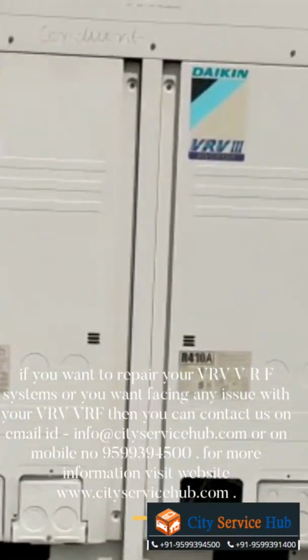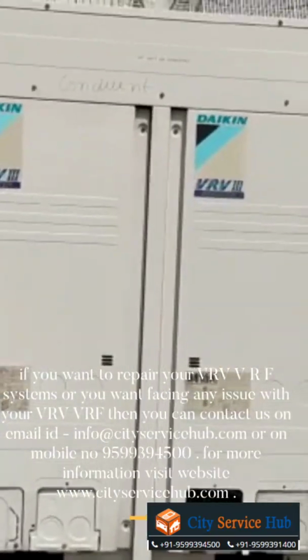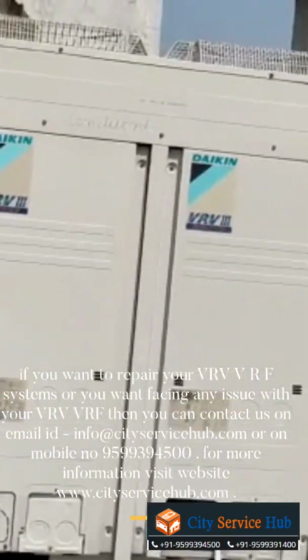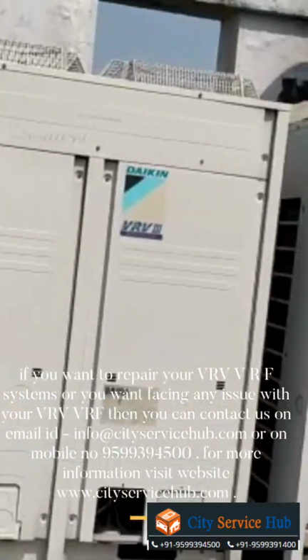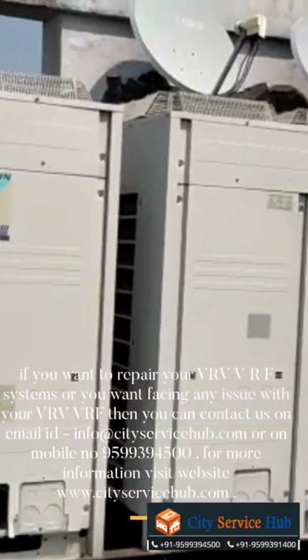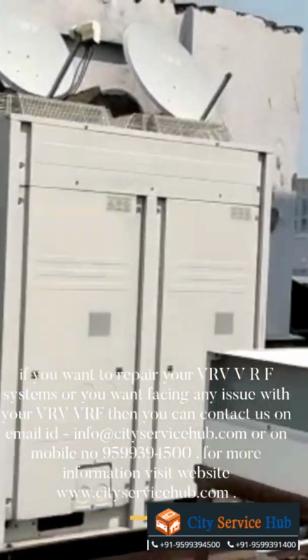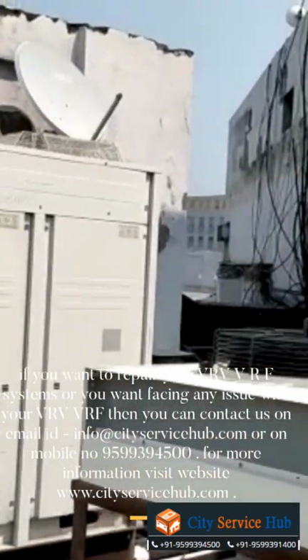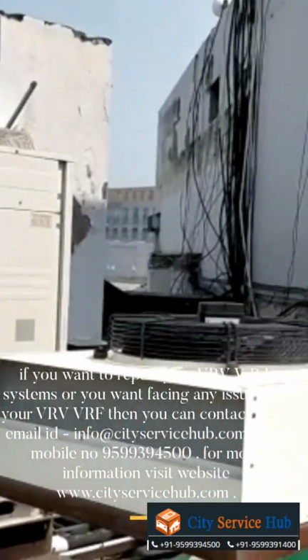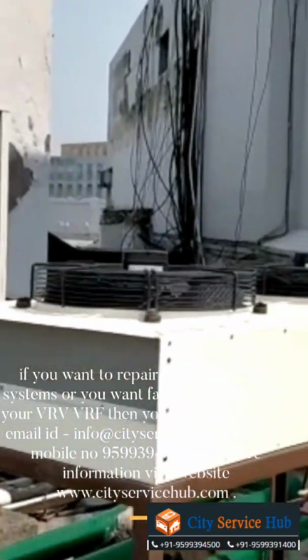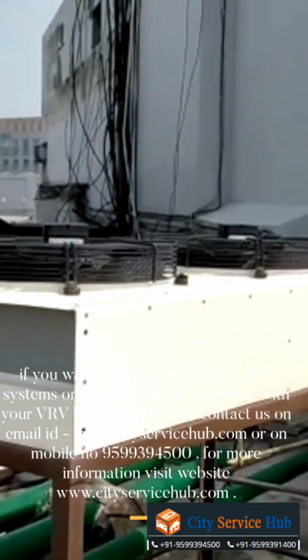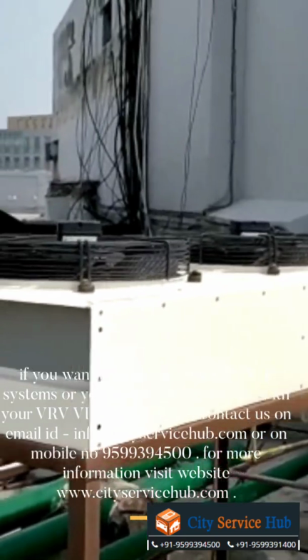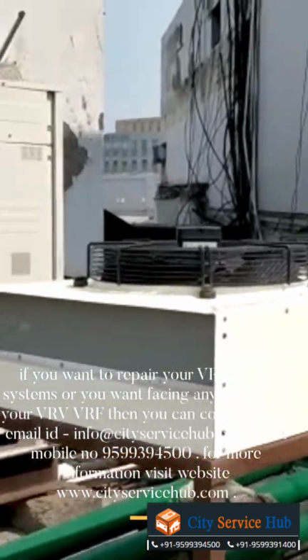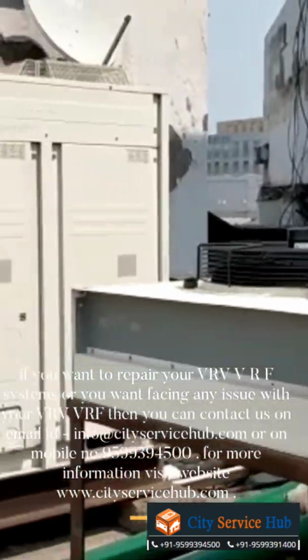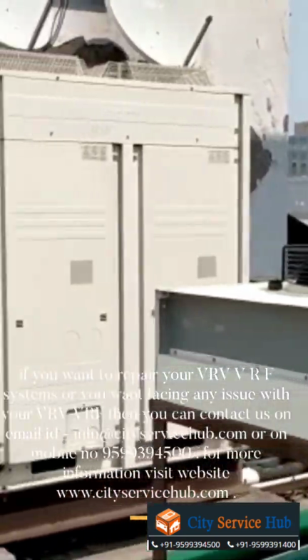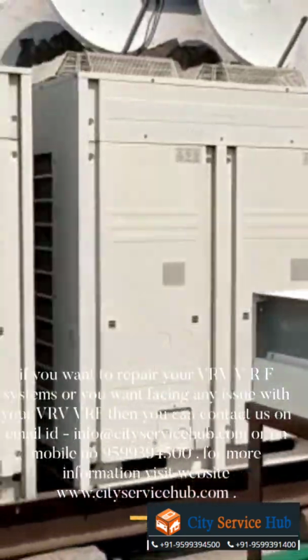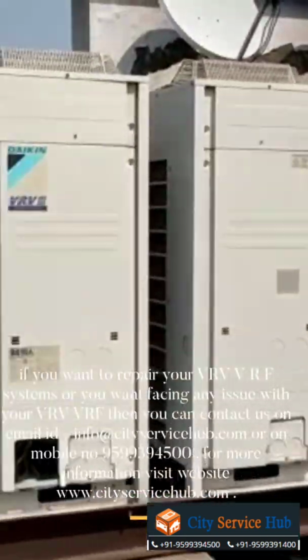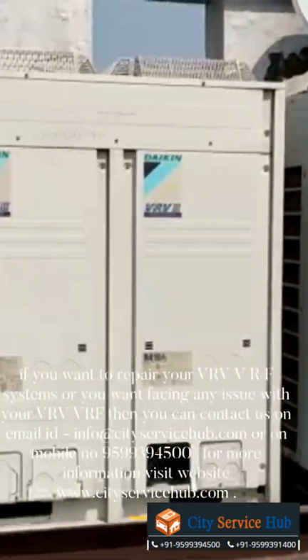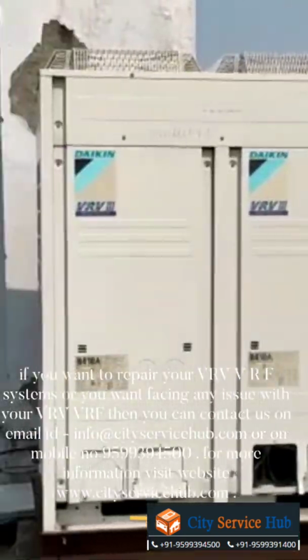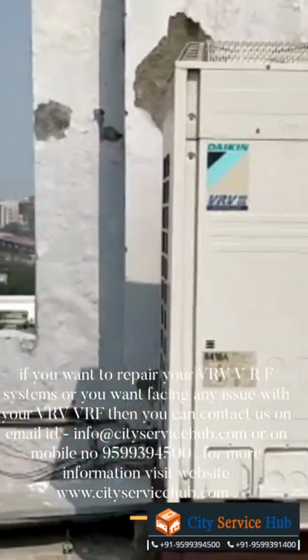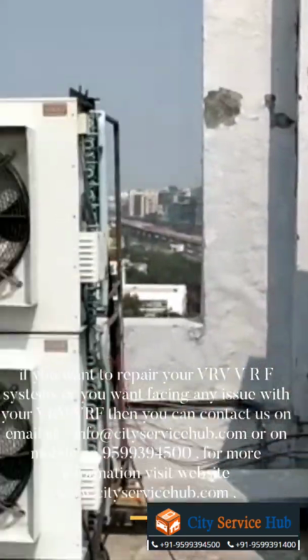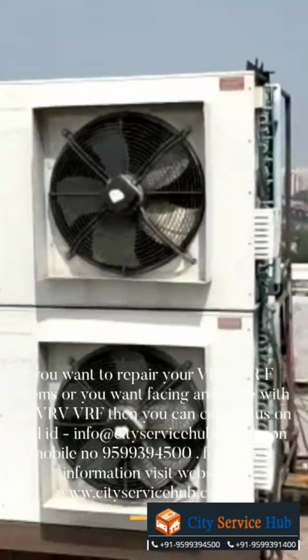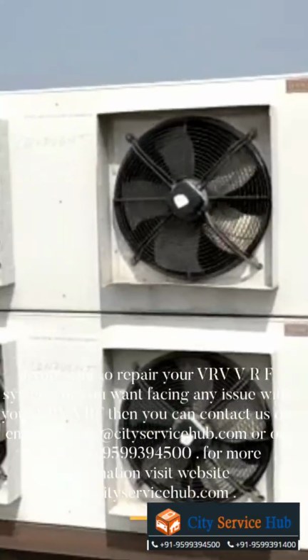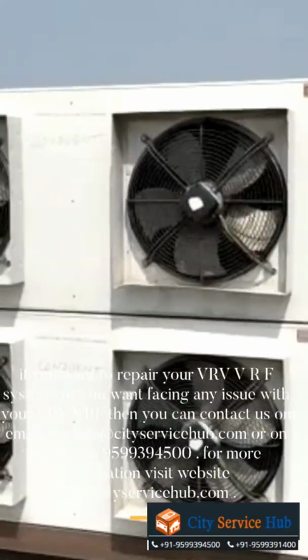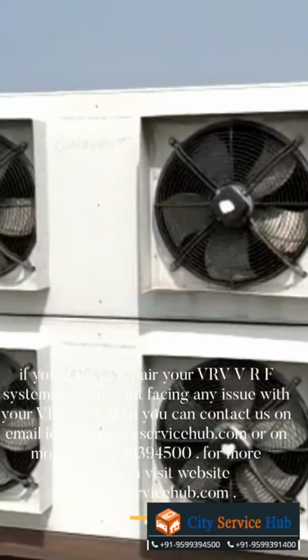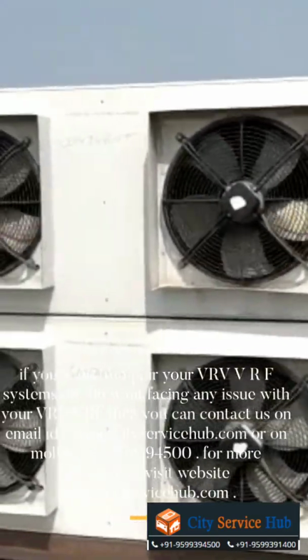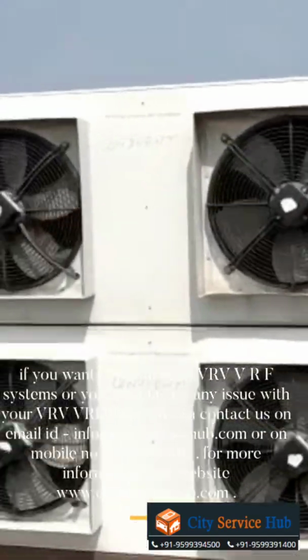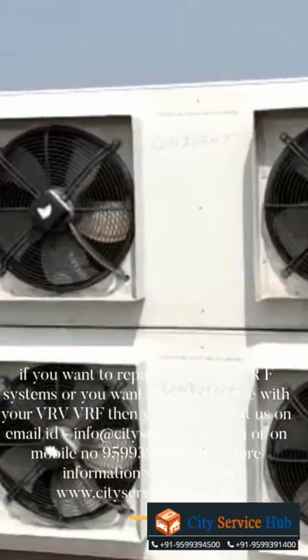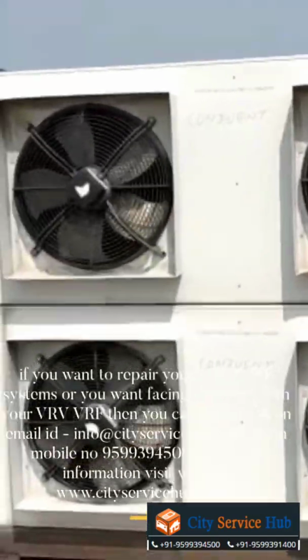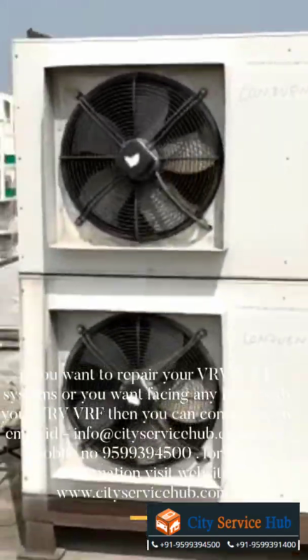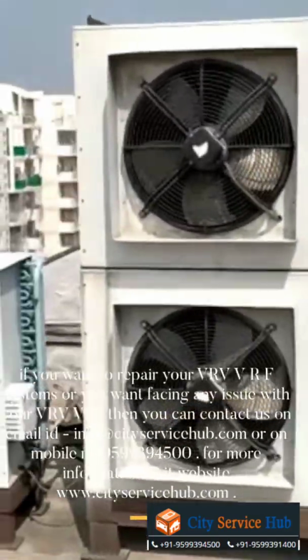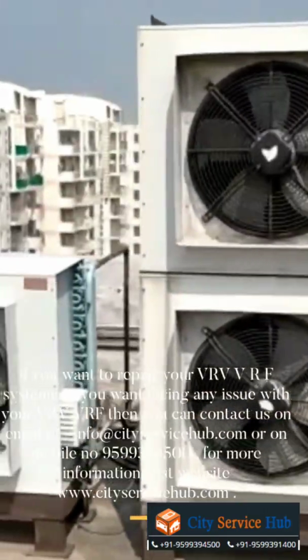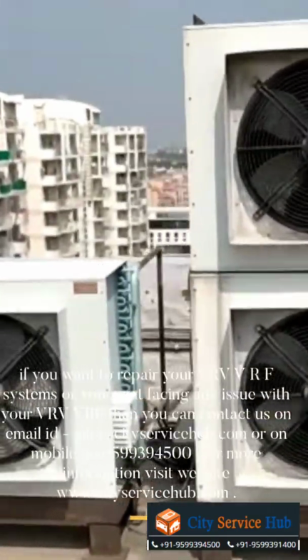If you want to repair your VRV/VRF systems or you are facing any issue with your VRV/VRF, then you can contact us by email at info@cityservicehub.com or on mobile number 9599394500.